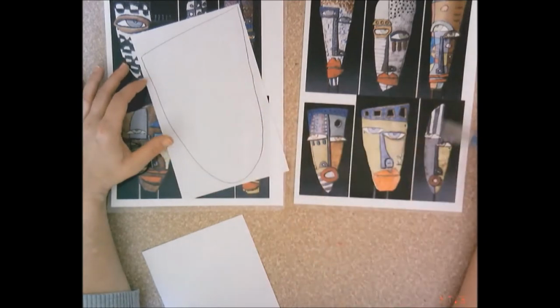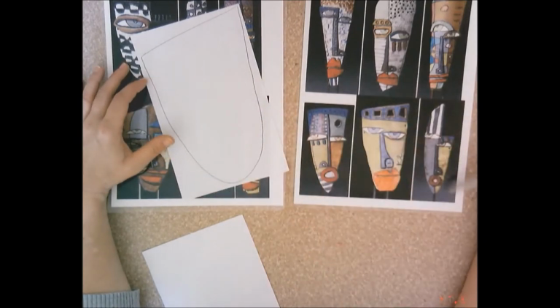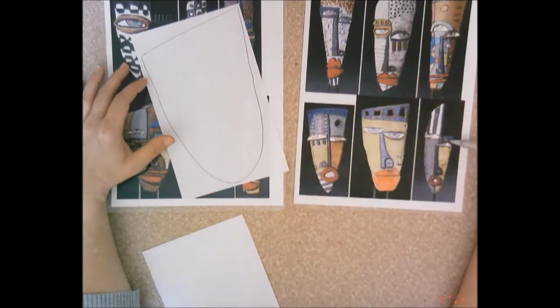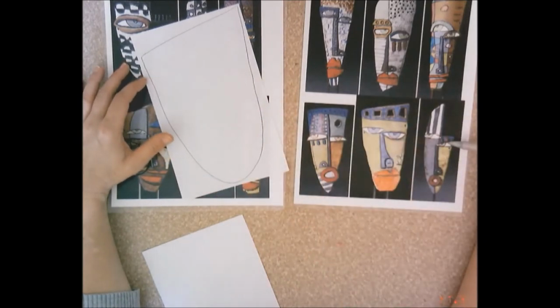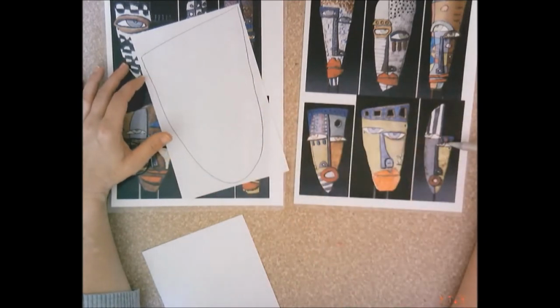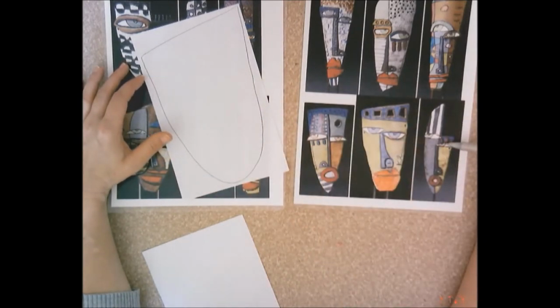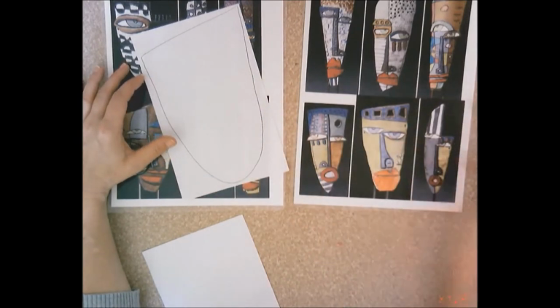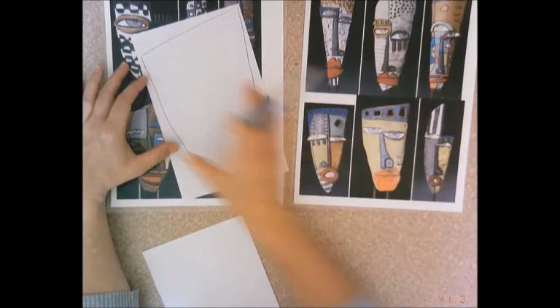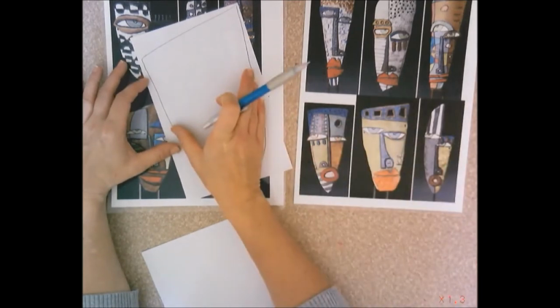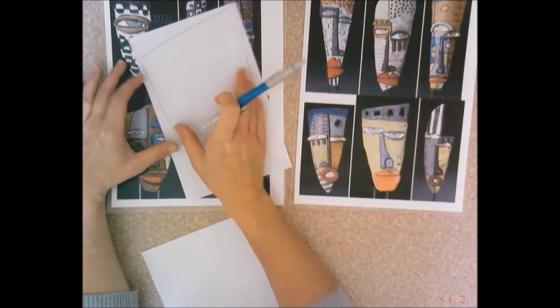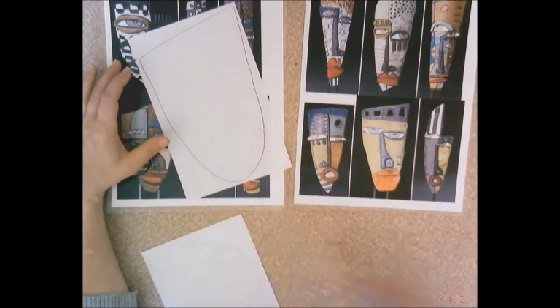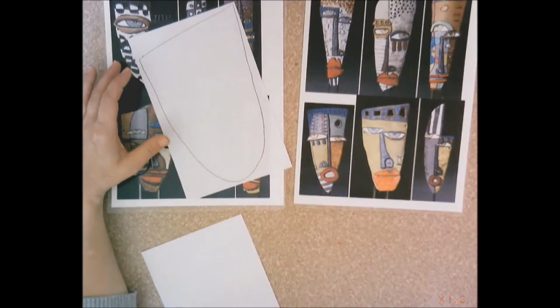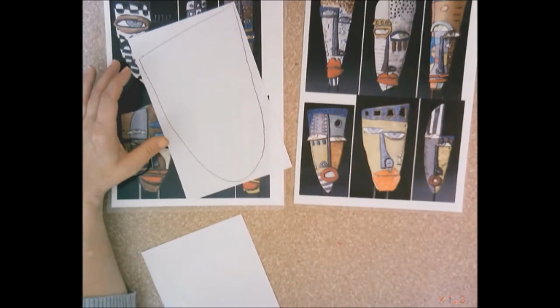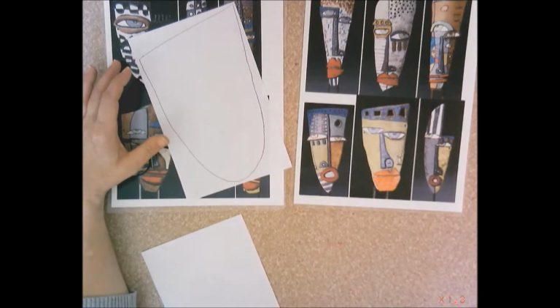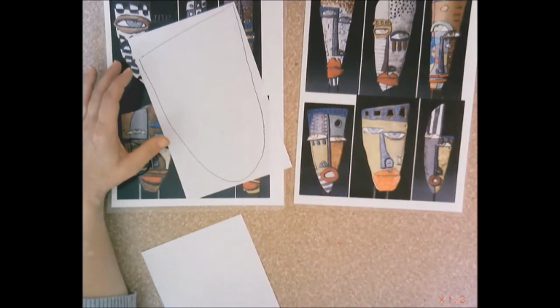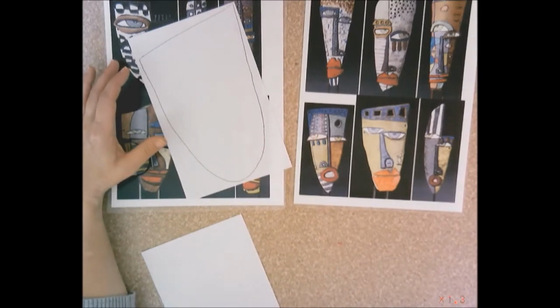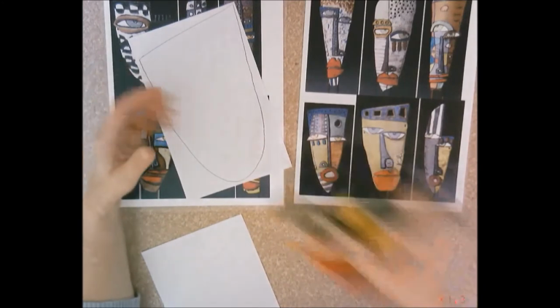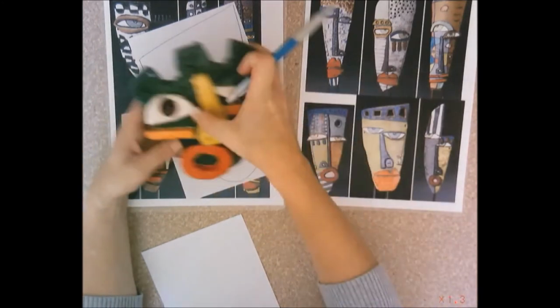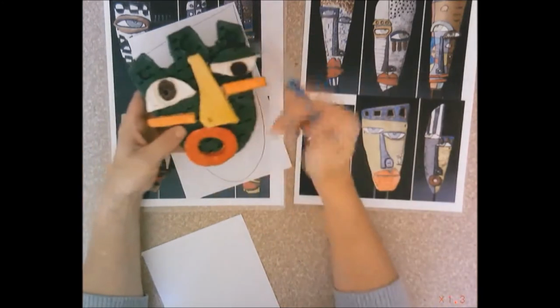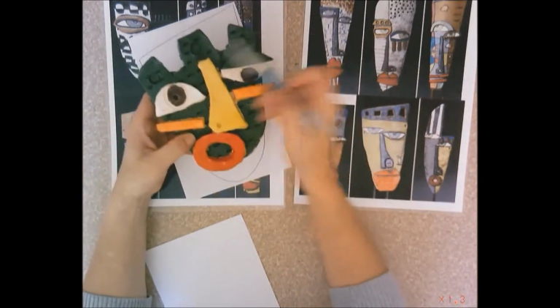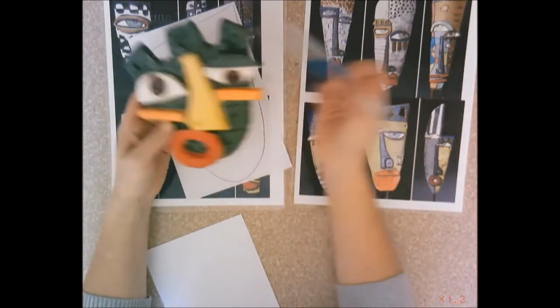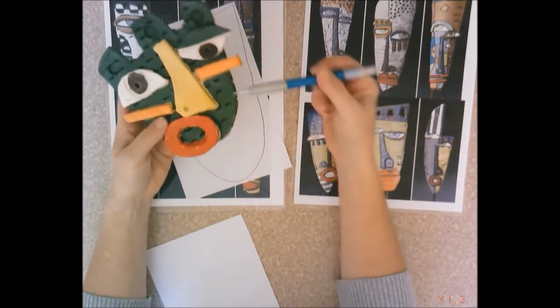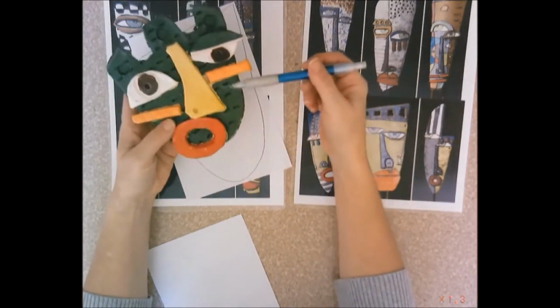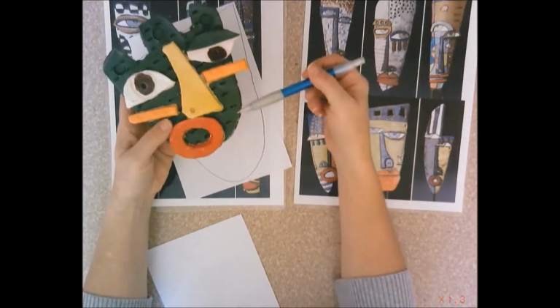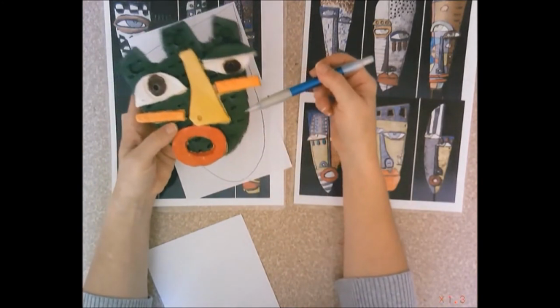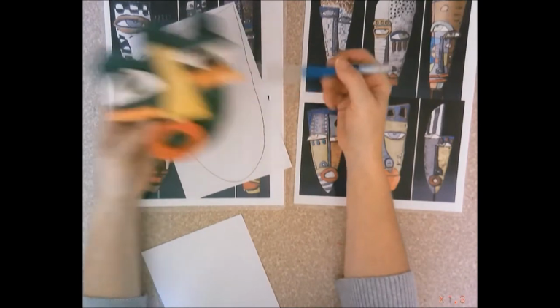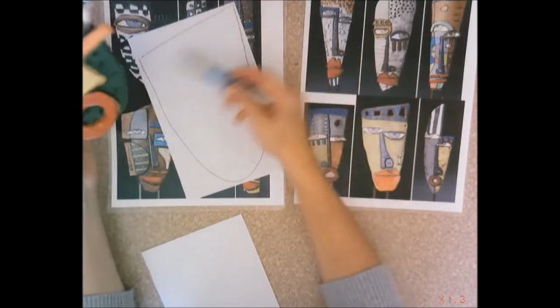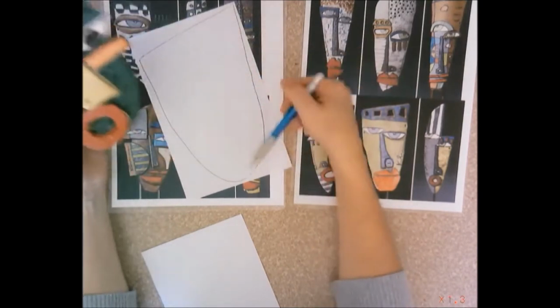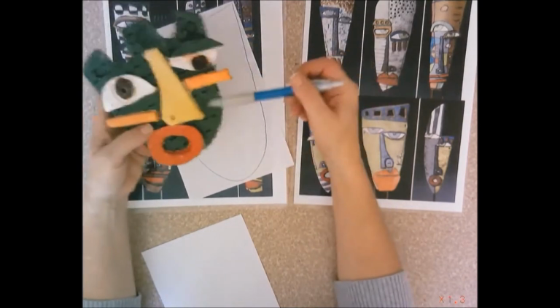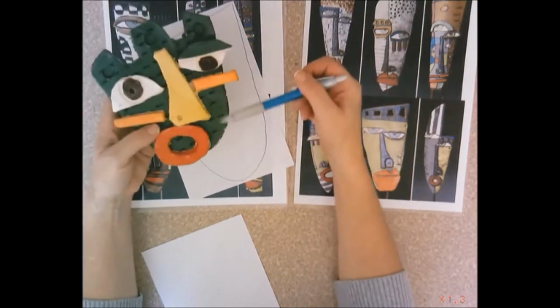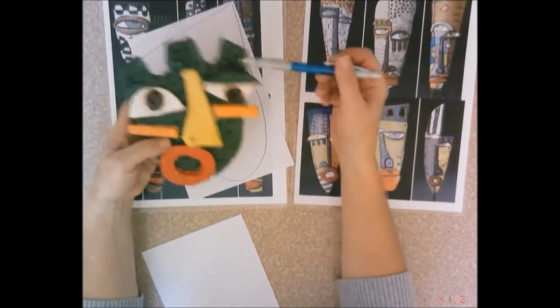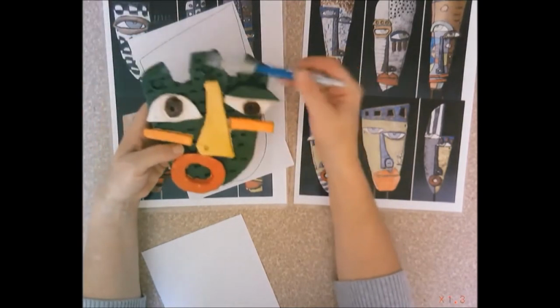If you were to do a skinnier mask, you might not have it as wide. But you want it to fill the paper. What I've drawn is basically this green part of the mask — the base part that the pieces sit on top of.